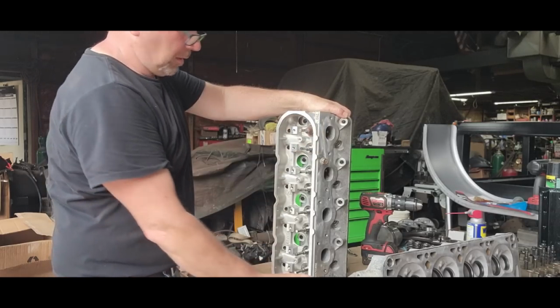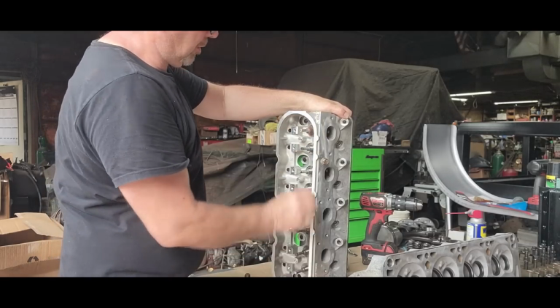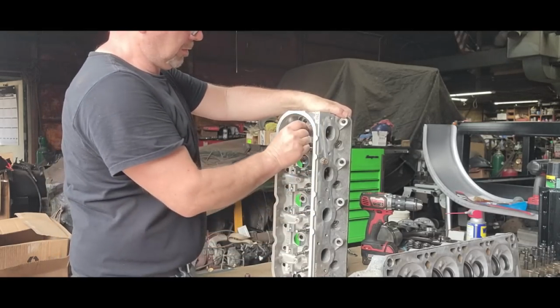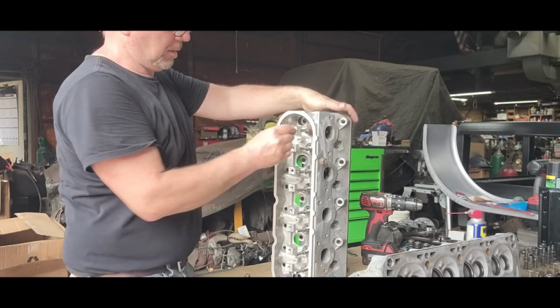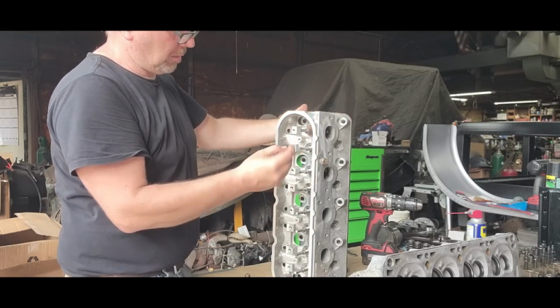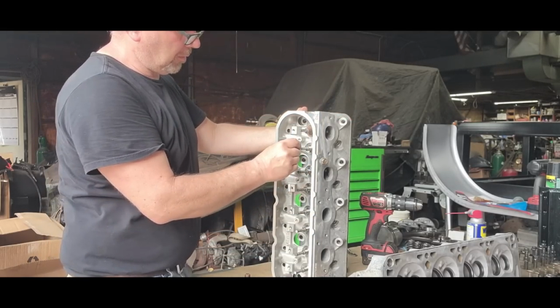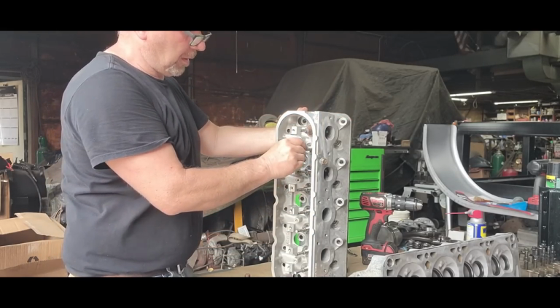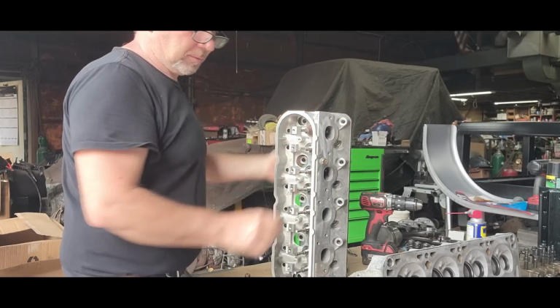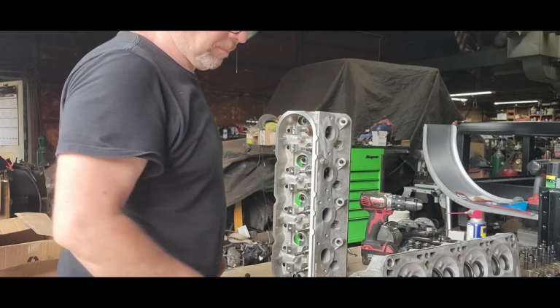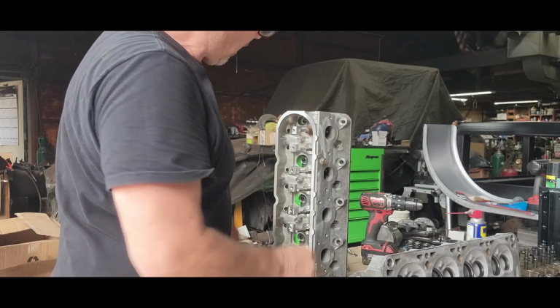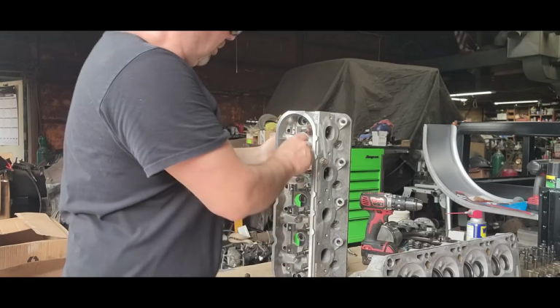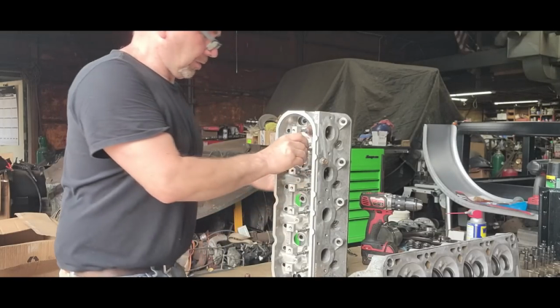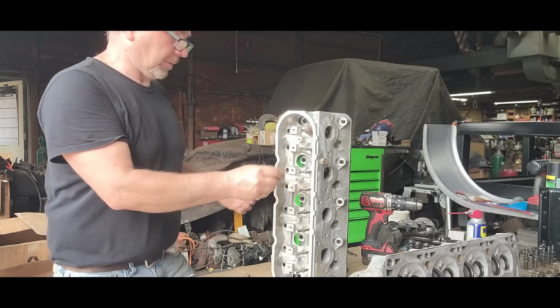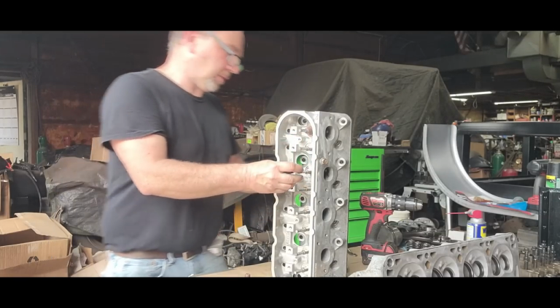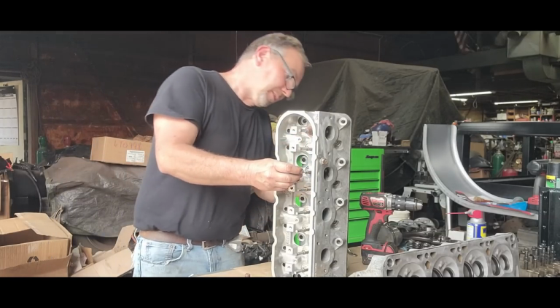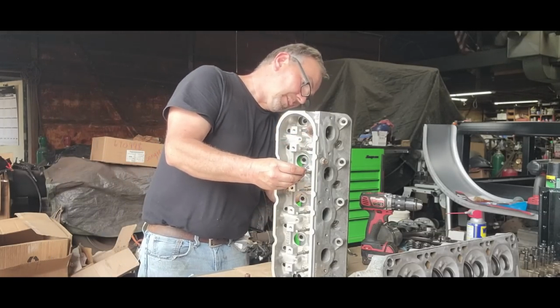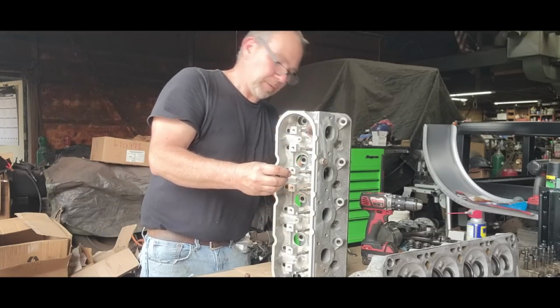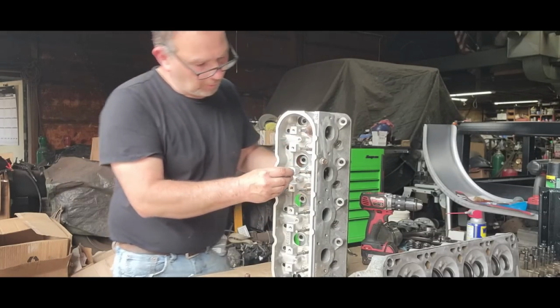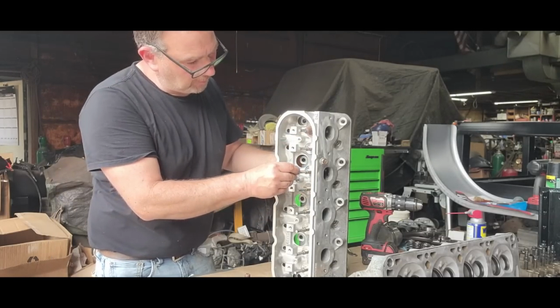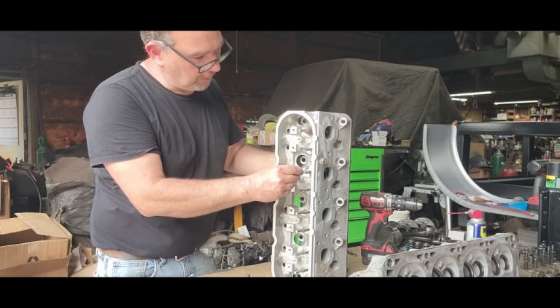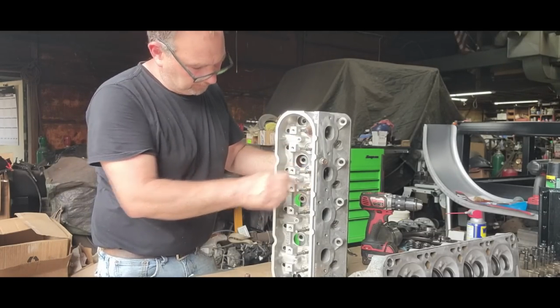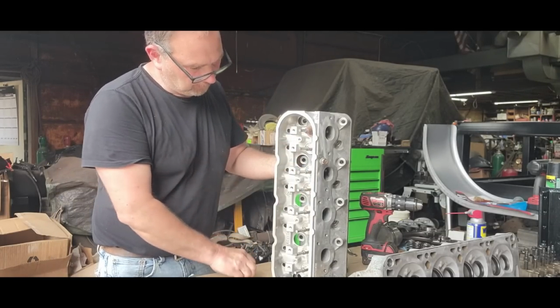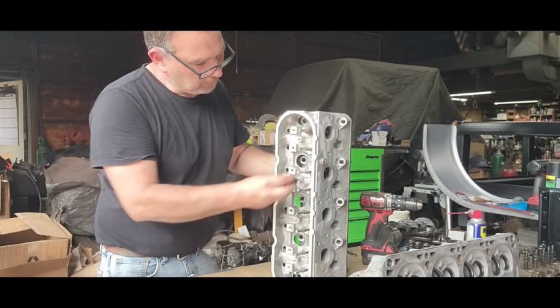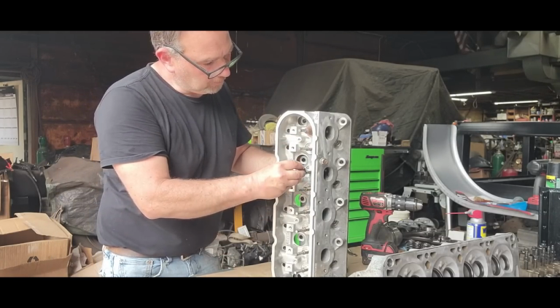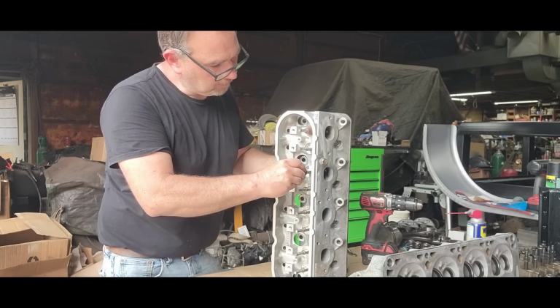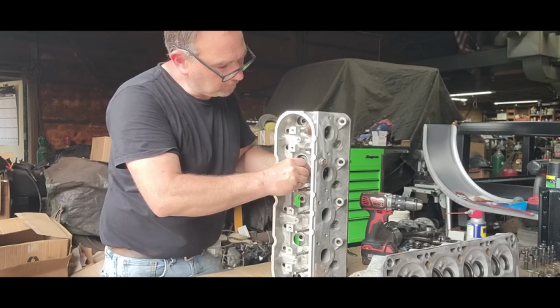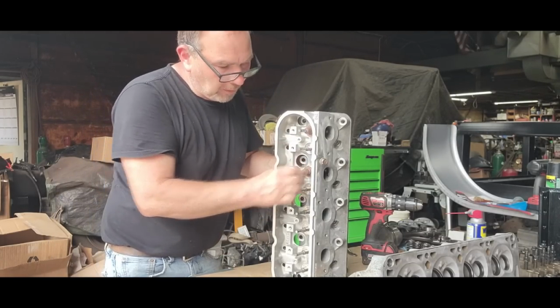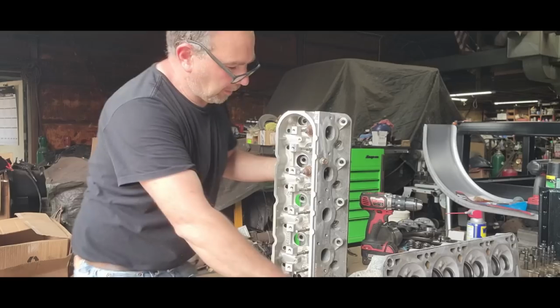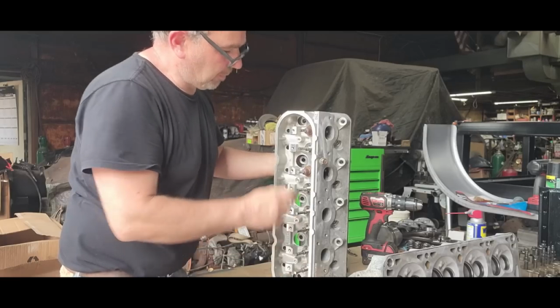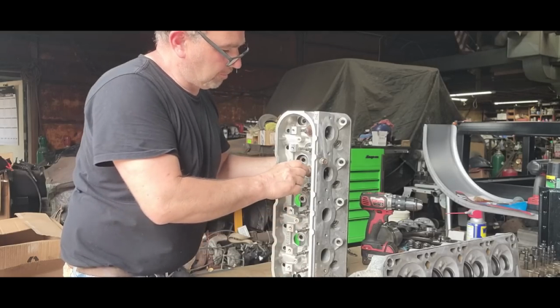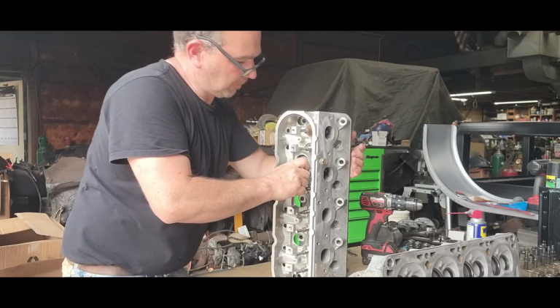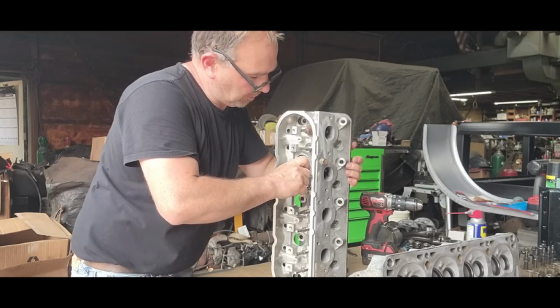So you can take this off and go to the next one. I'm going to do all the exhaust first so I don't get them screwed up — that way I know I'm on the exhaust.